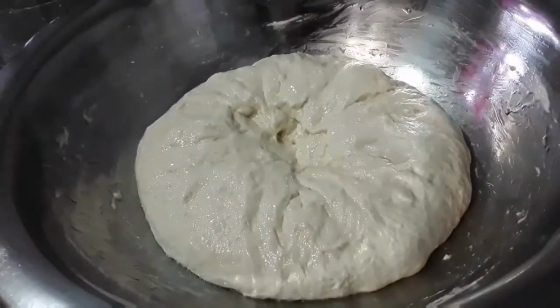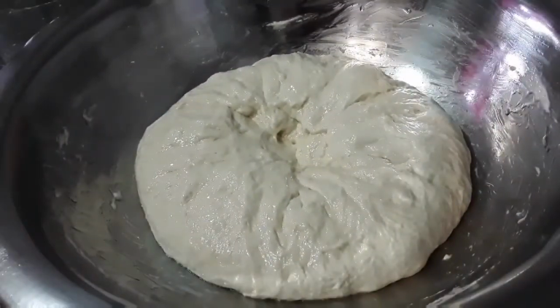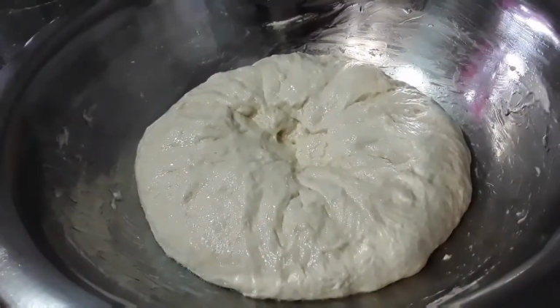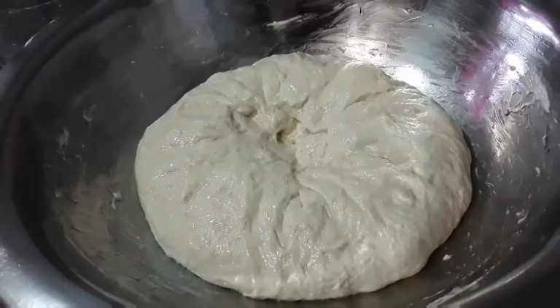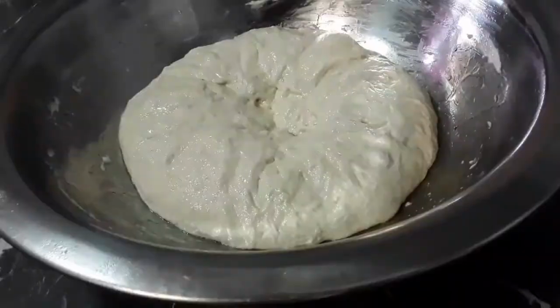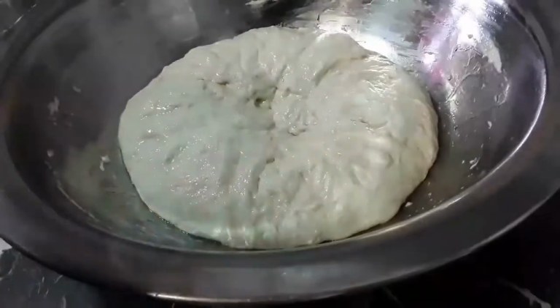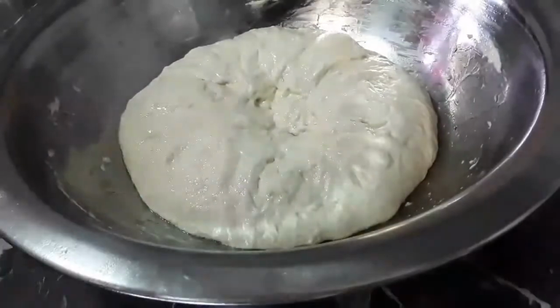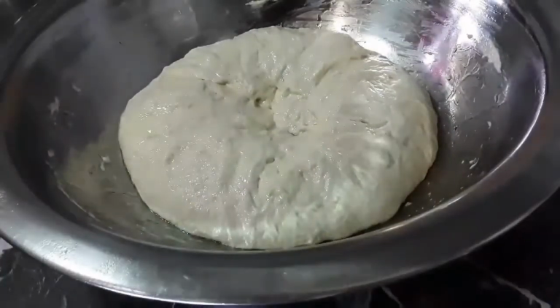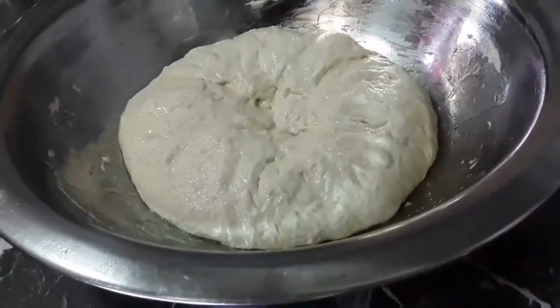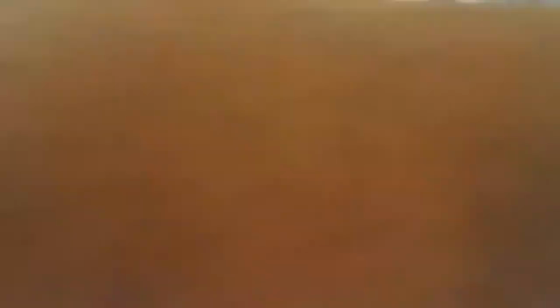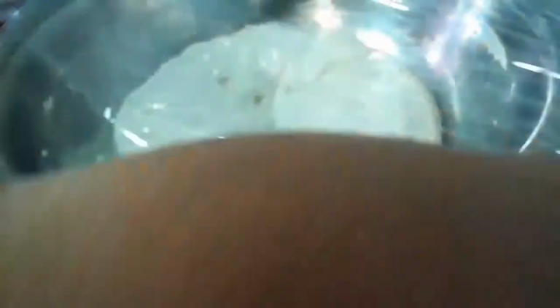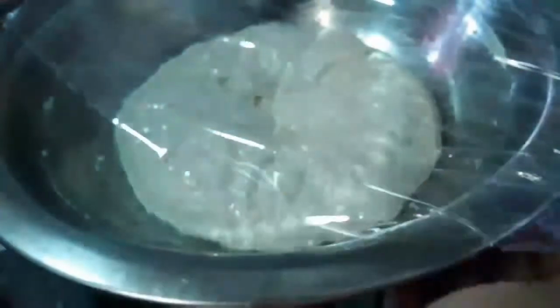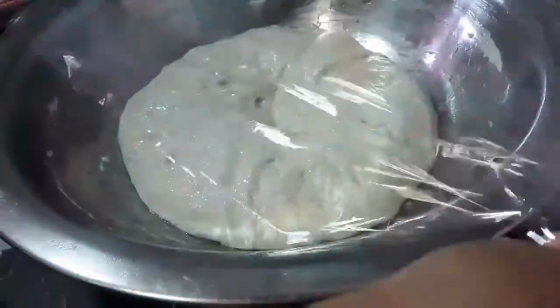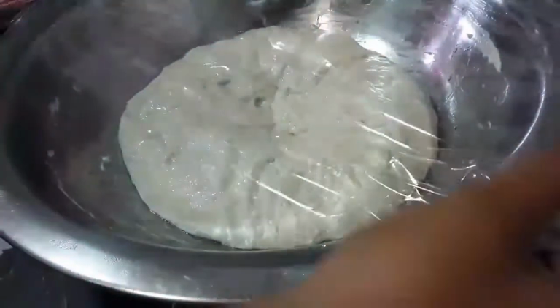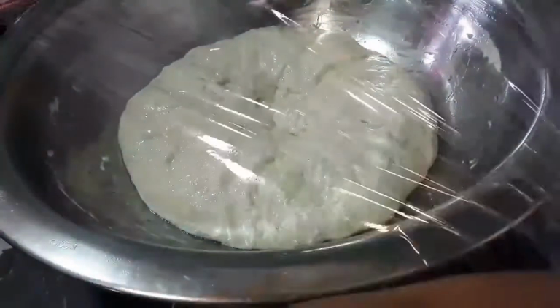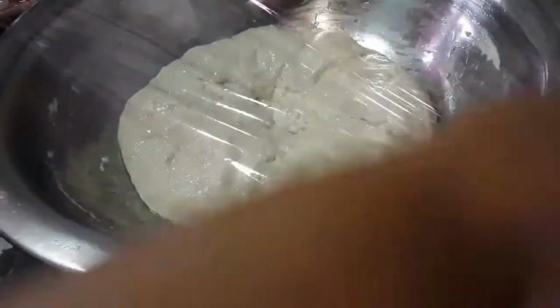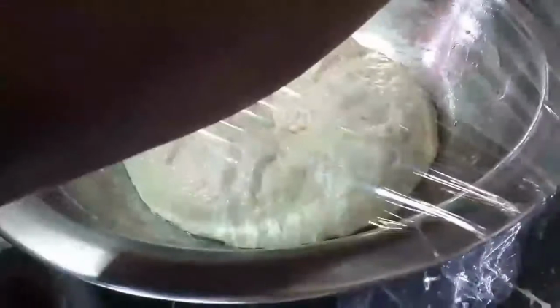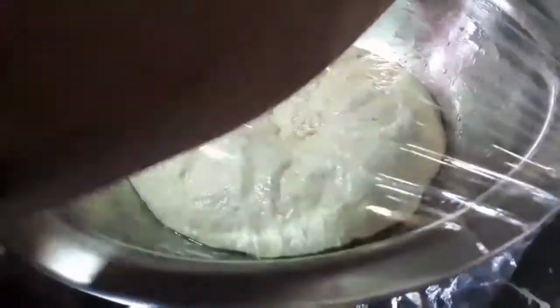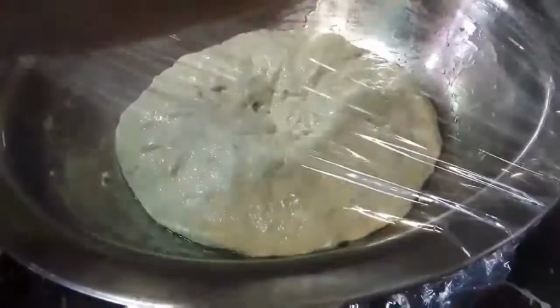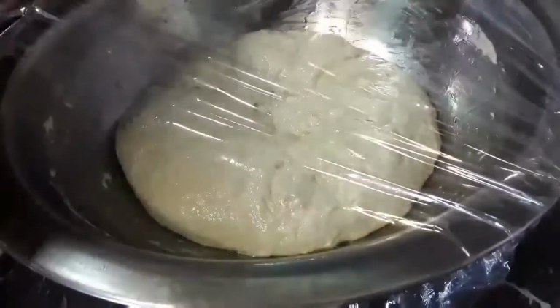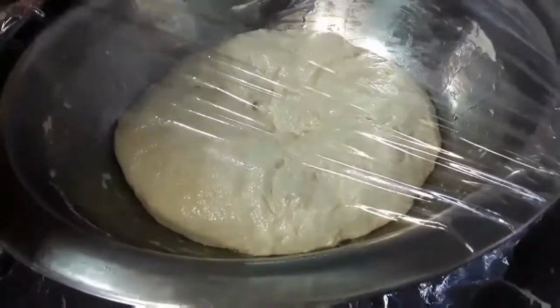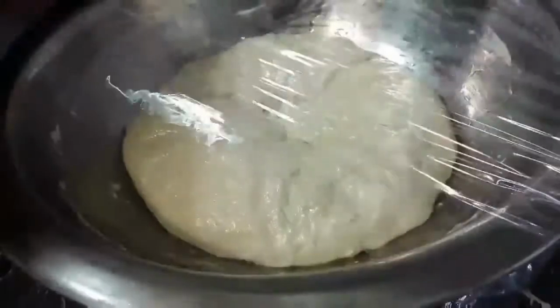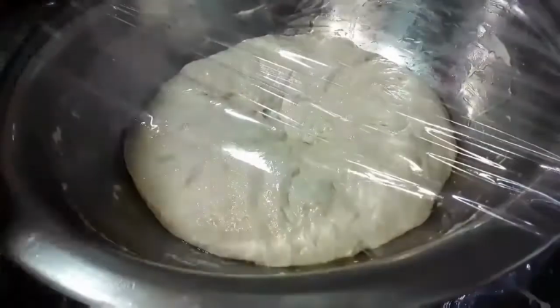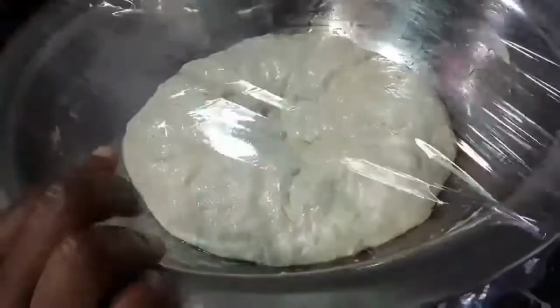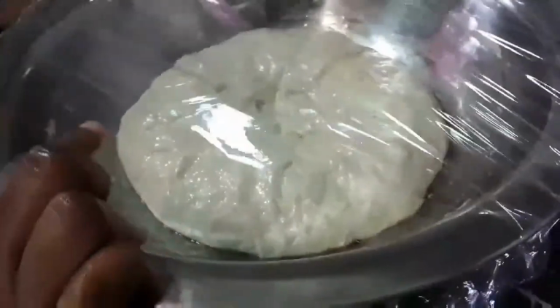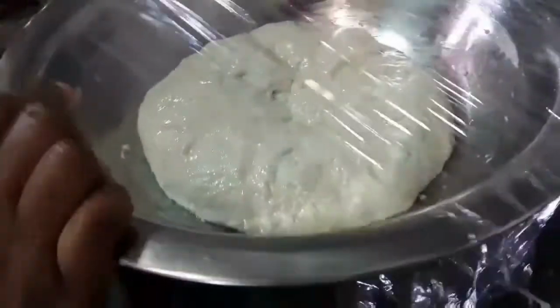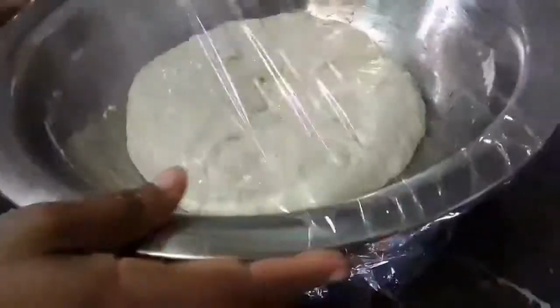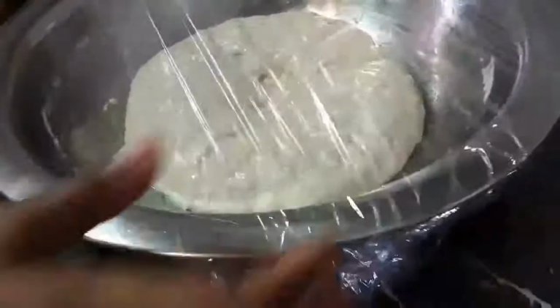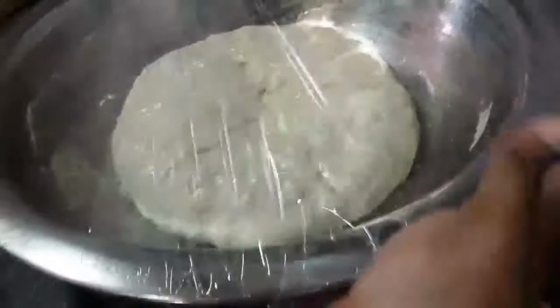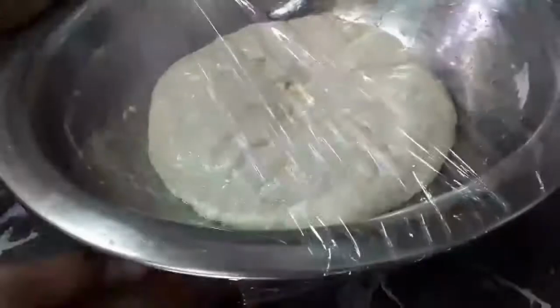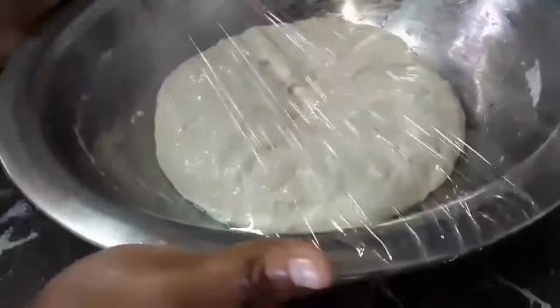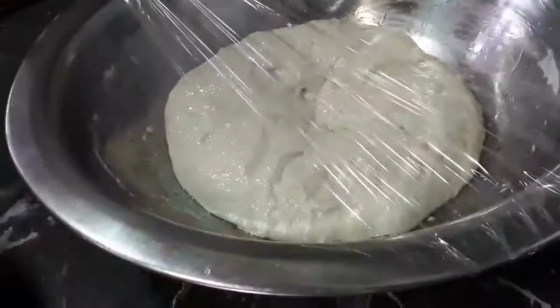Now again we are going to seal this with some cling wrap and set aside until the dough doubles in size again, or for 2 more hours.